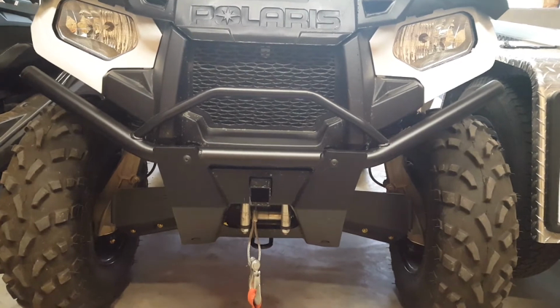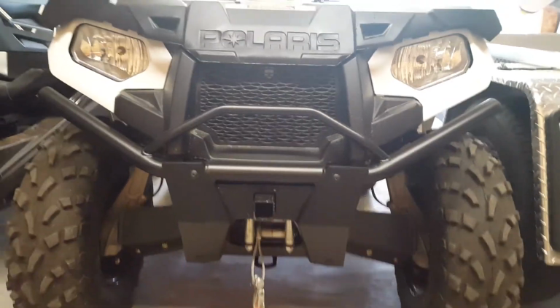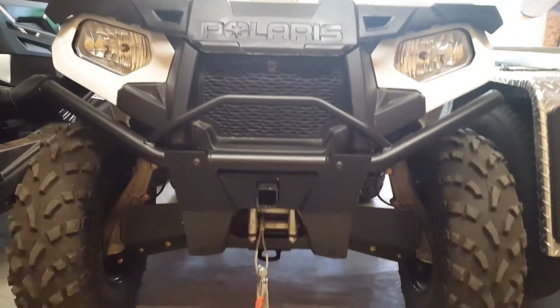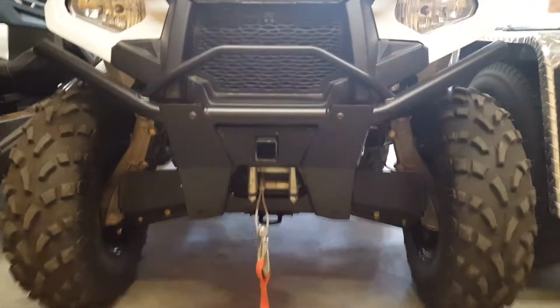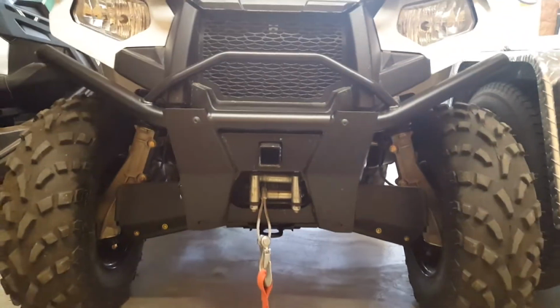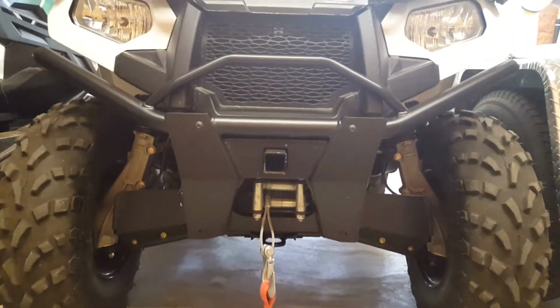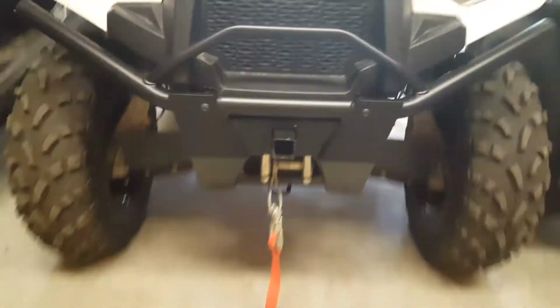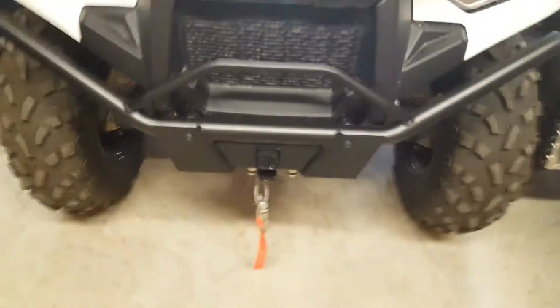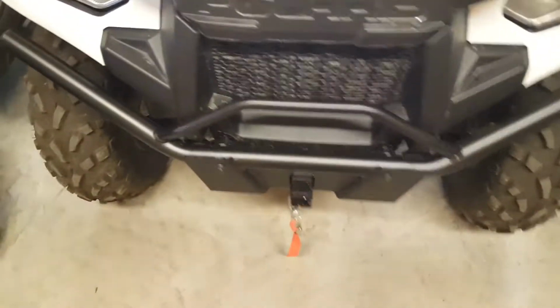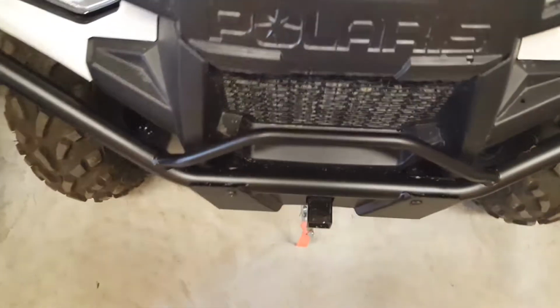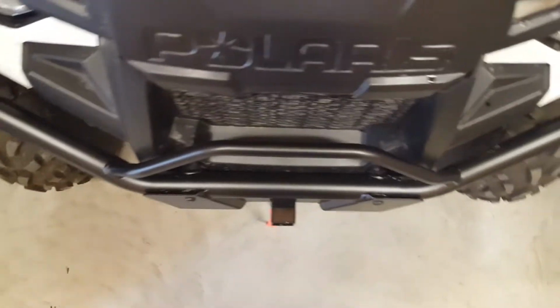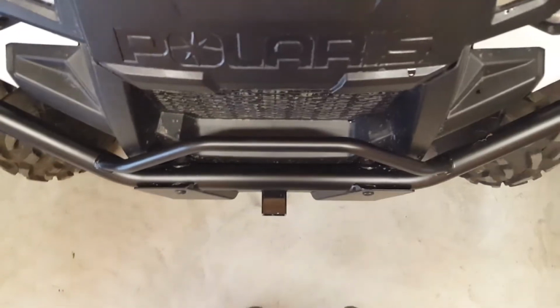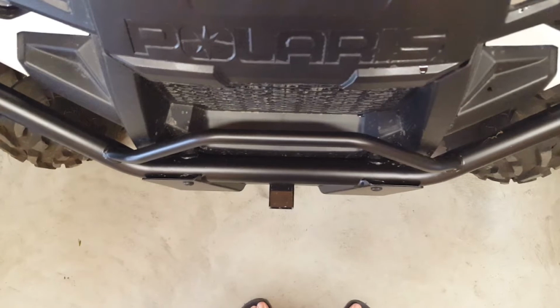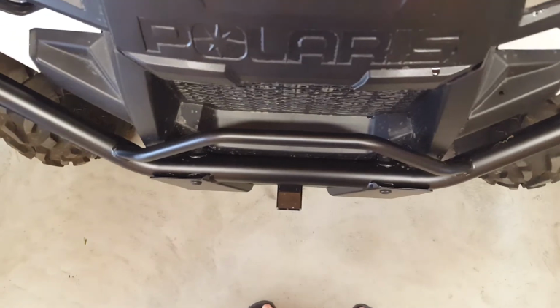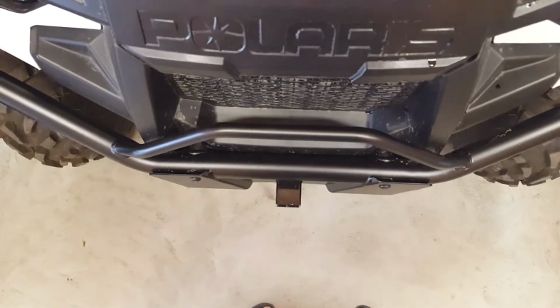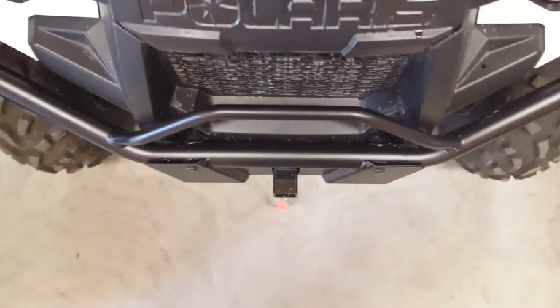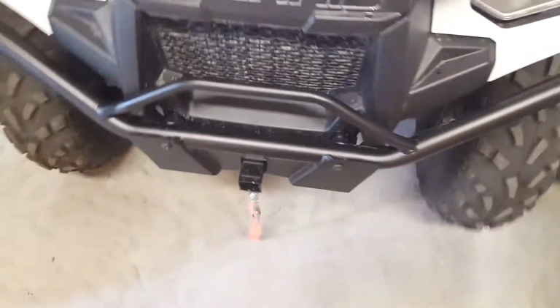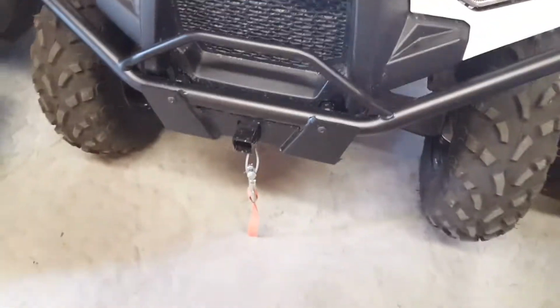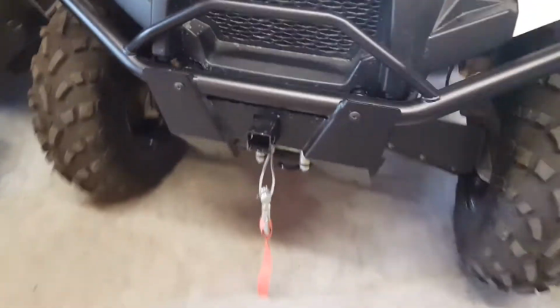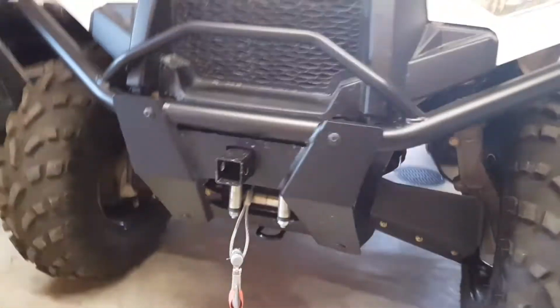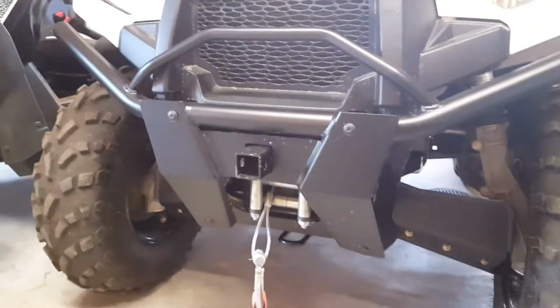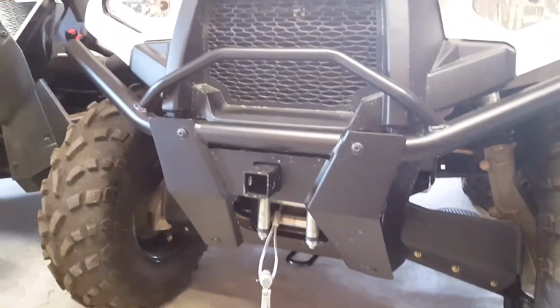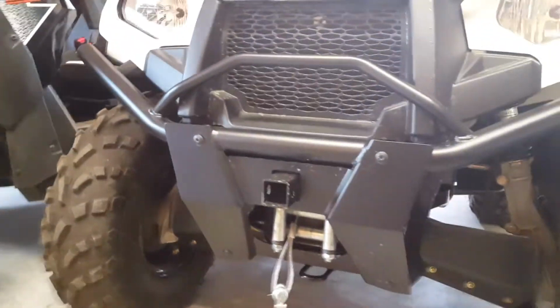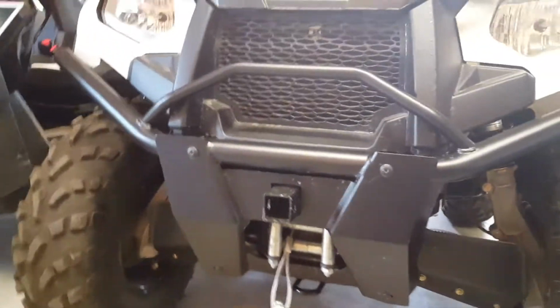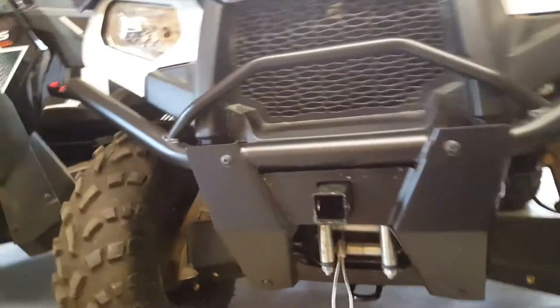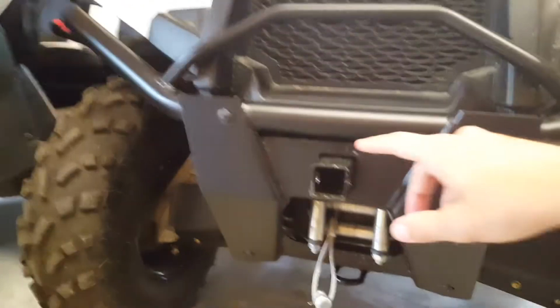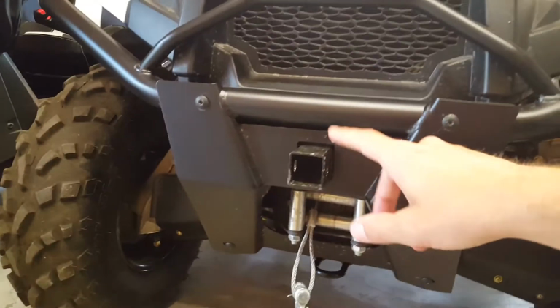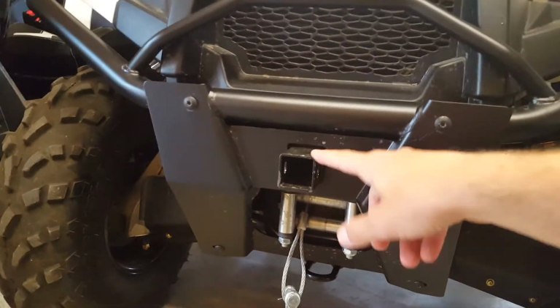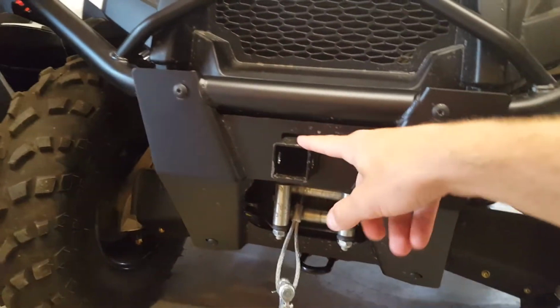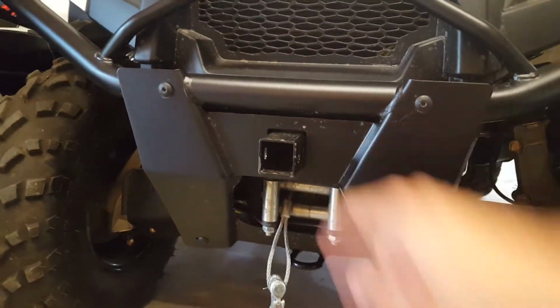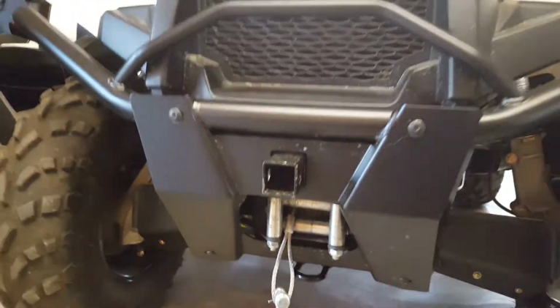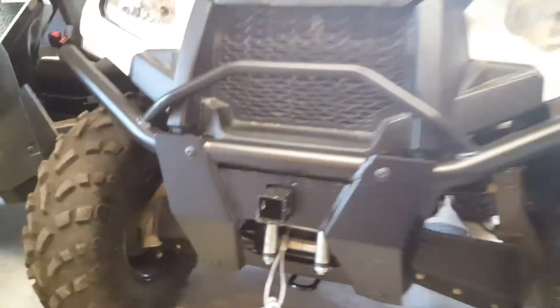I think it looks good. It's nice and level, nice and low profile. It's got a nice front receiver, which will come in handy.